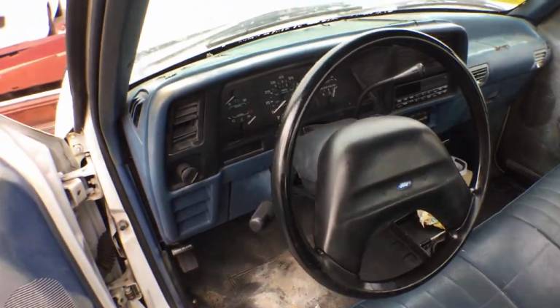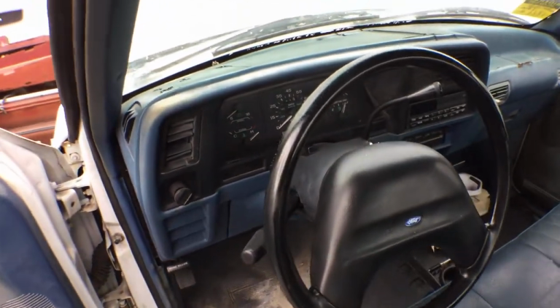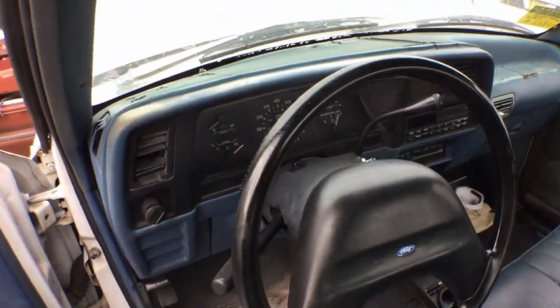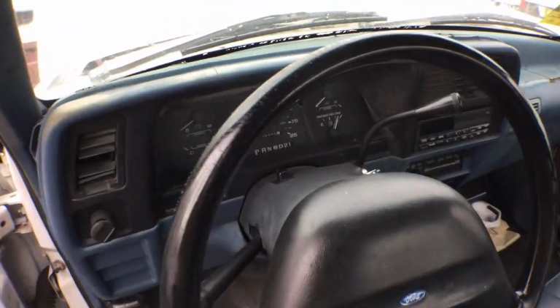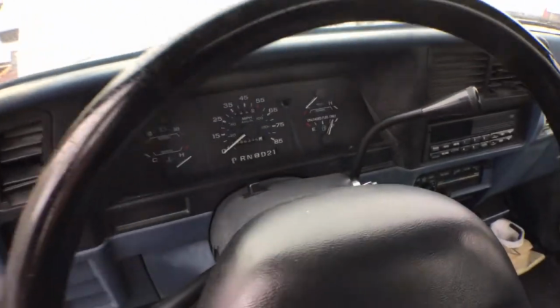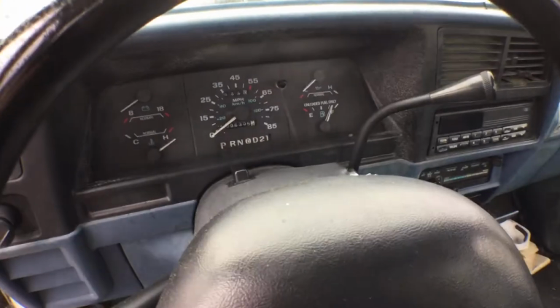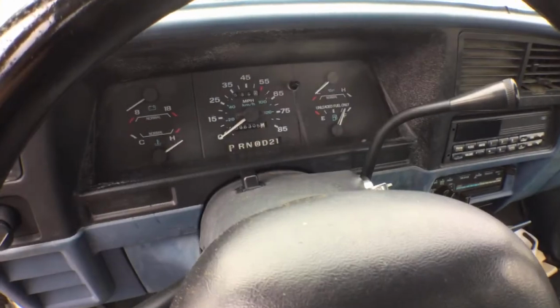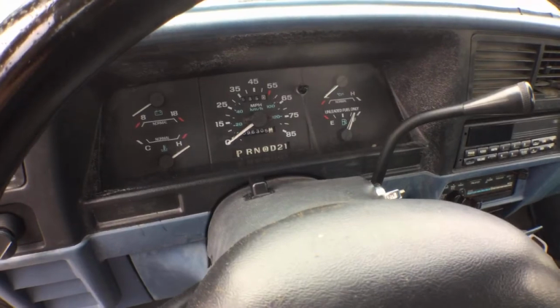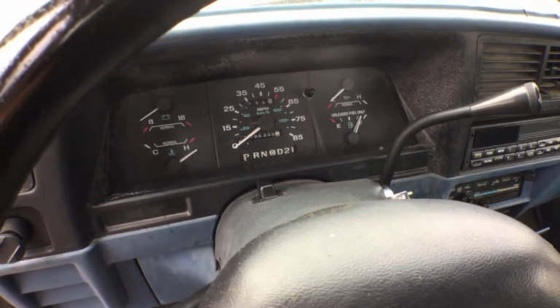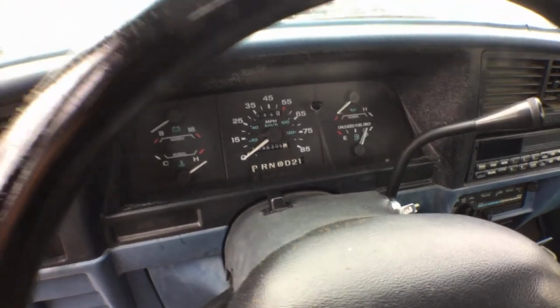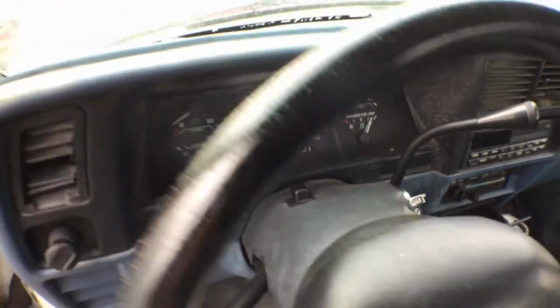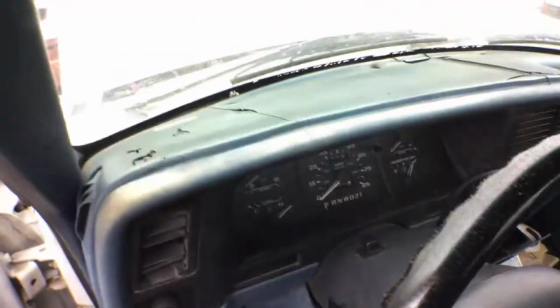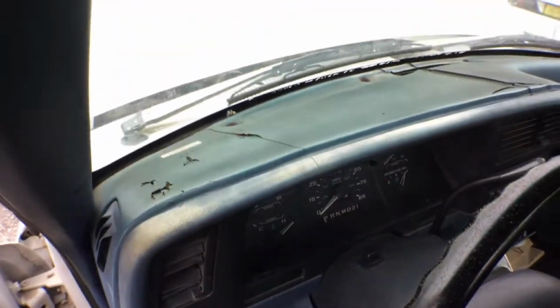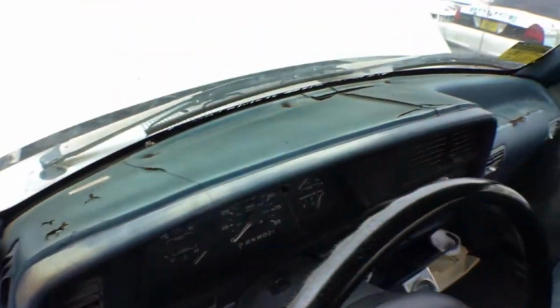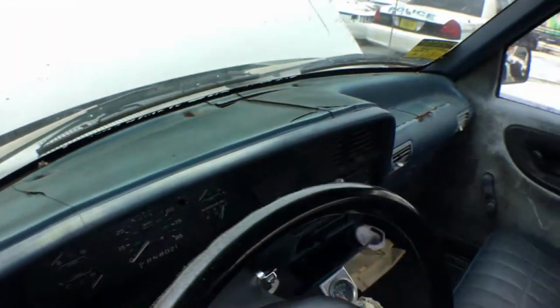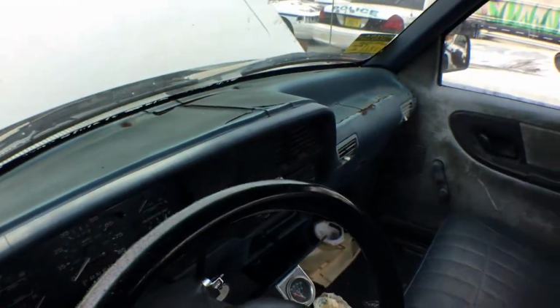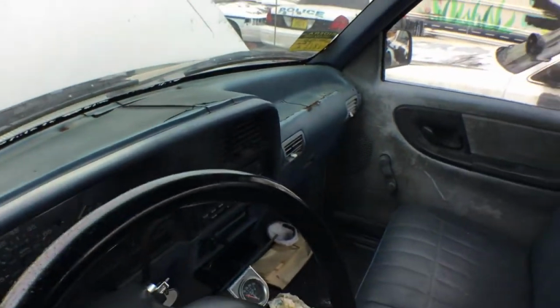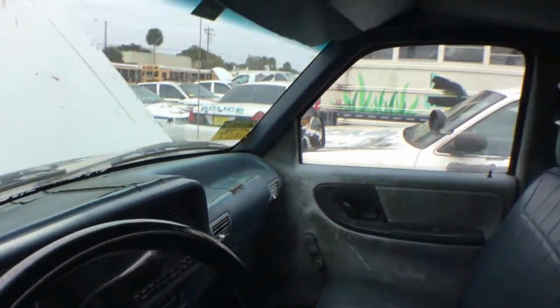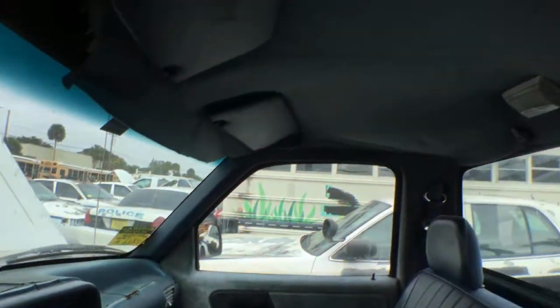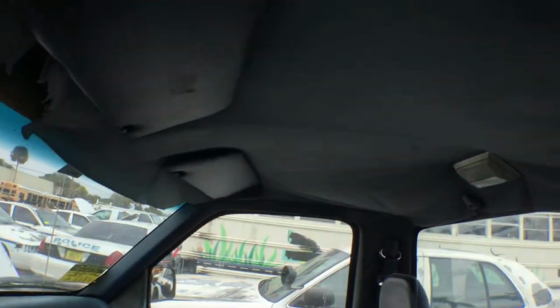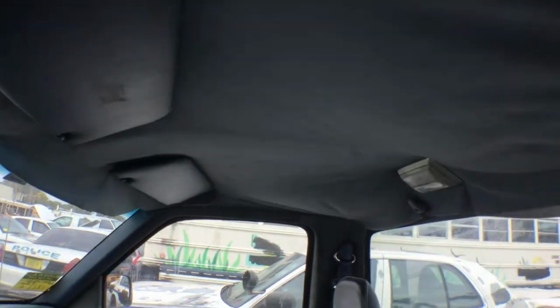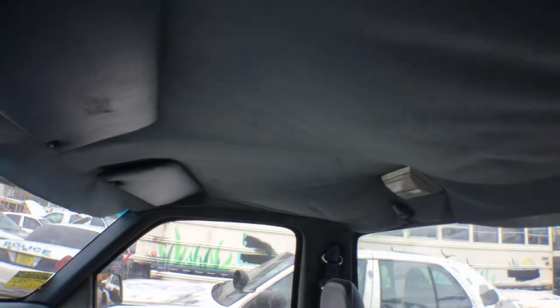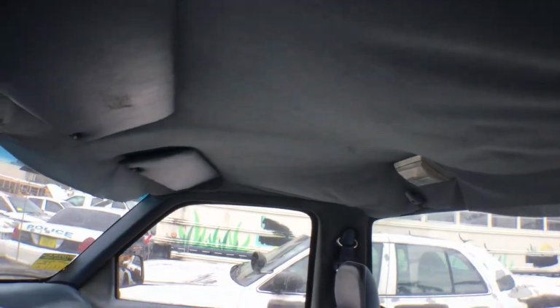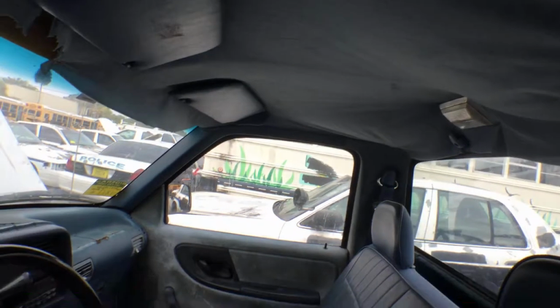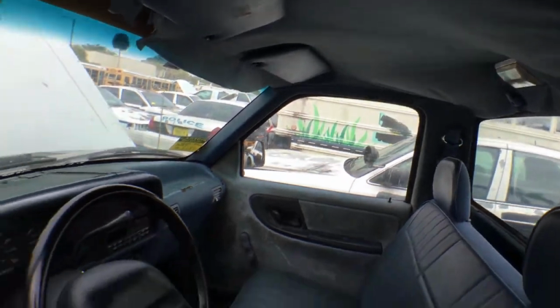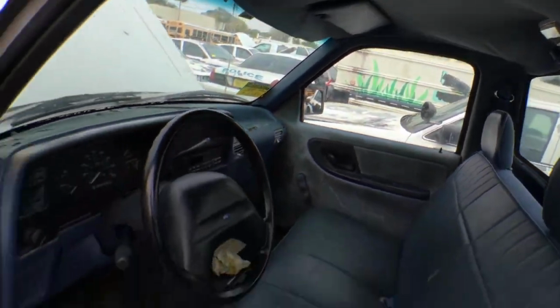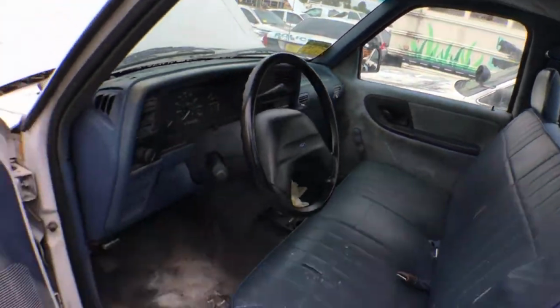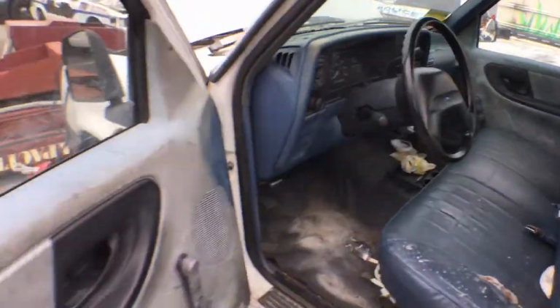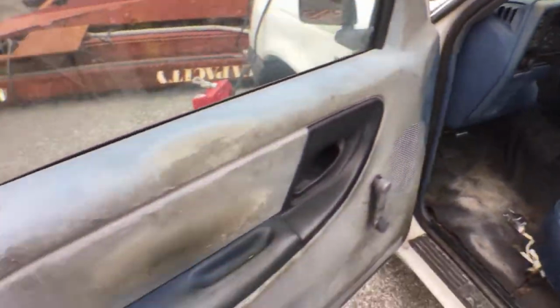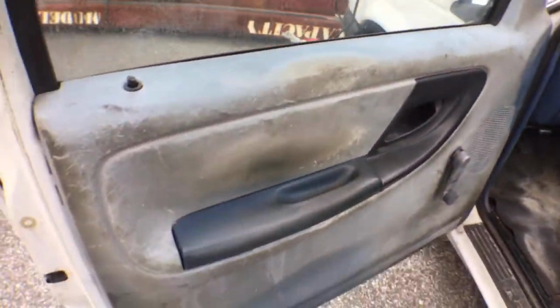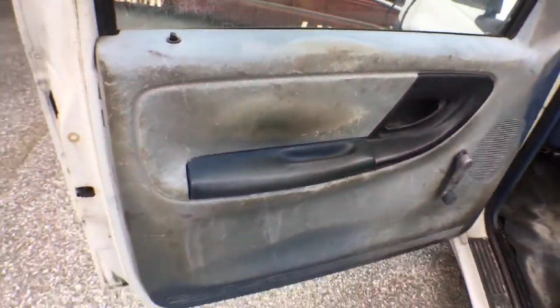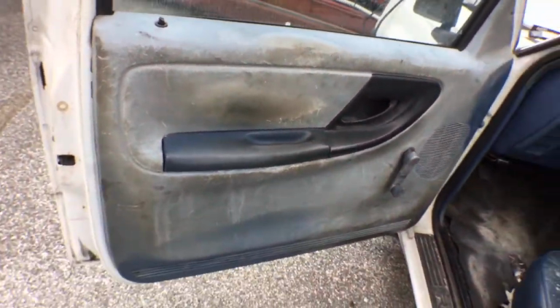It's got 96,000 original miles. The dash is cracked. The headliner is hanging. The door panels are faded.